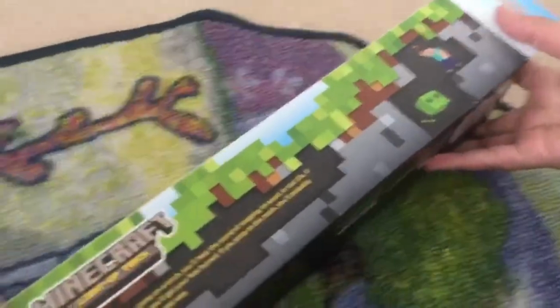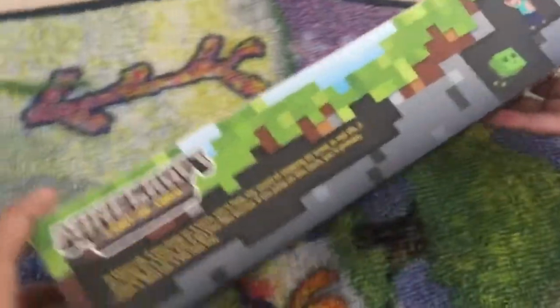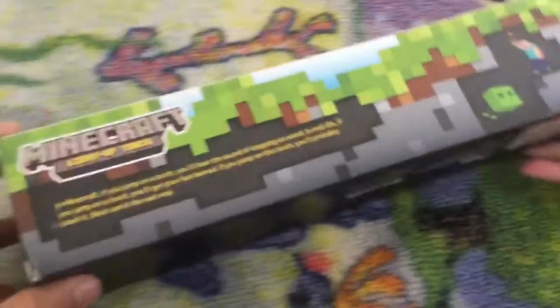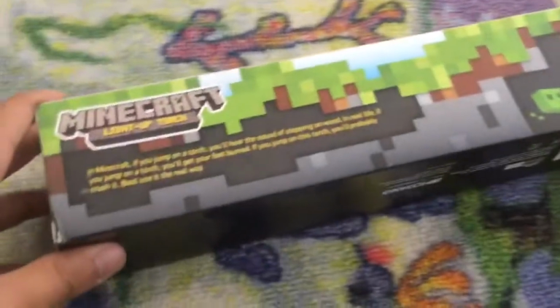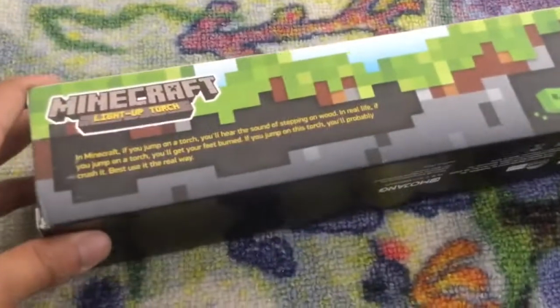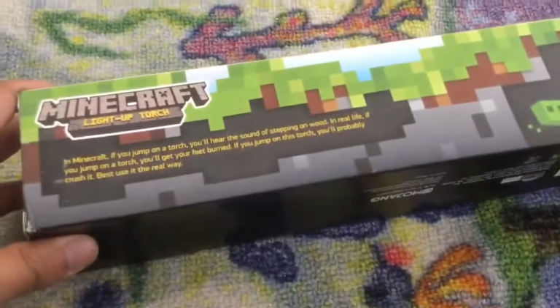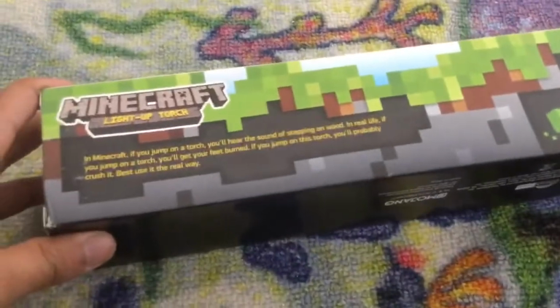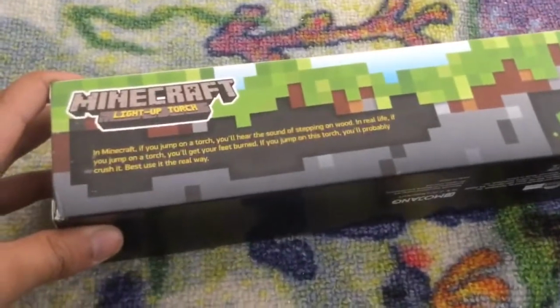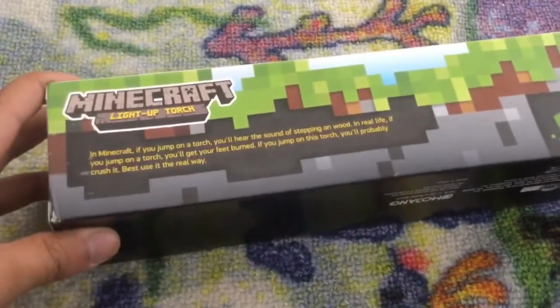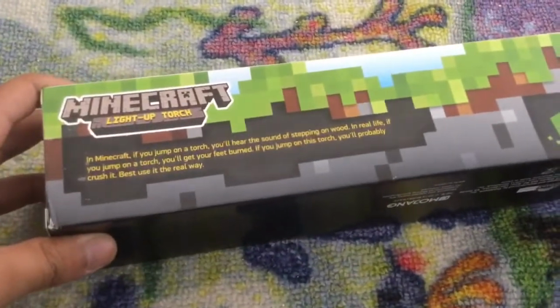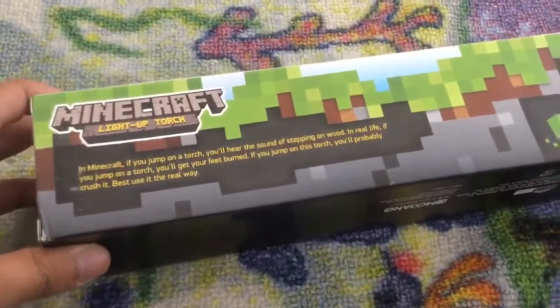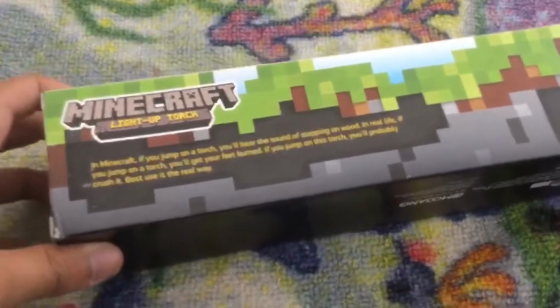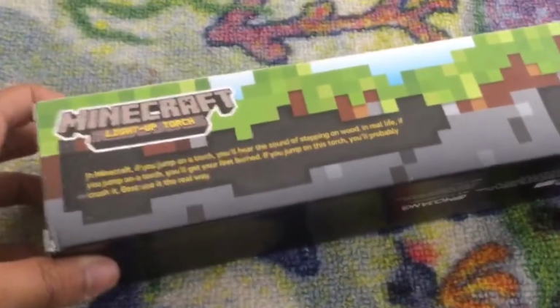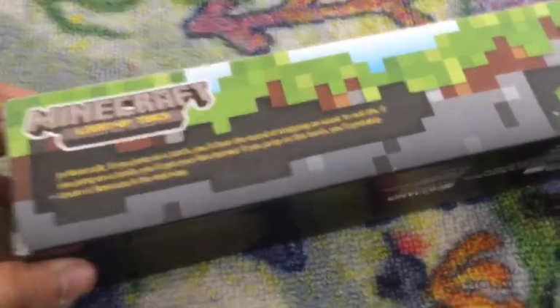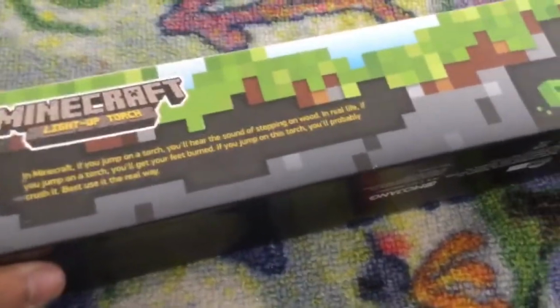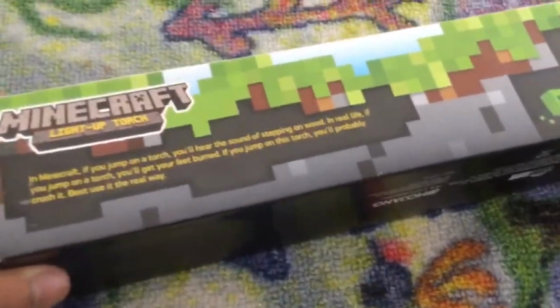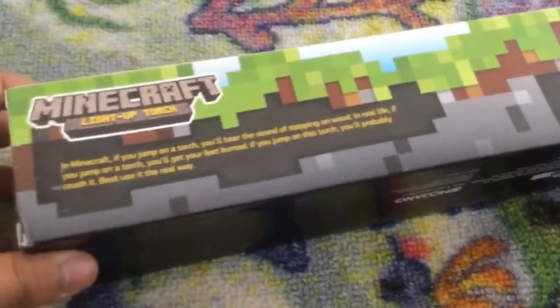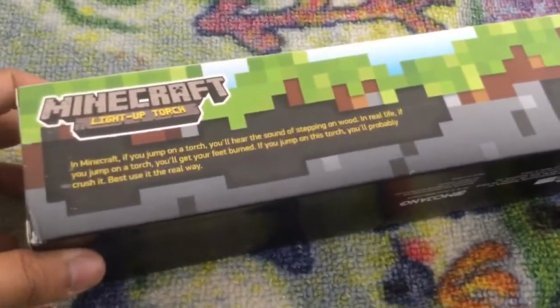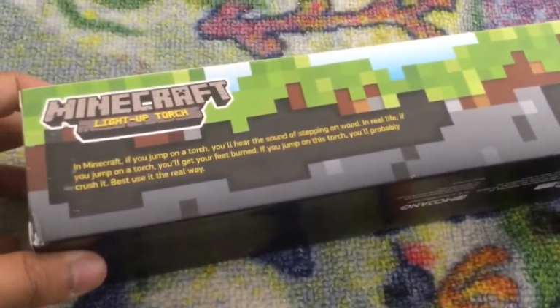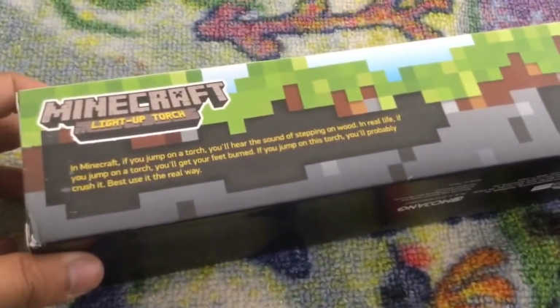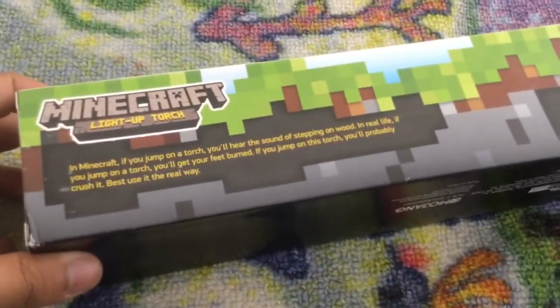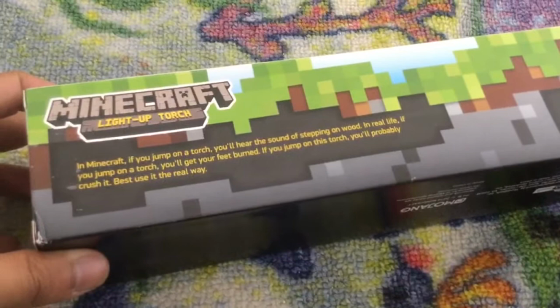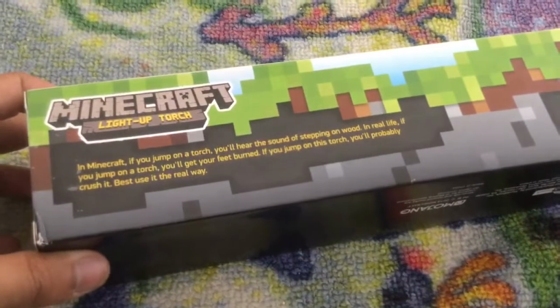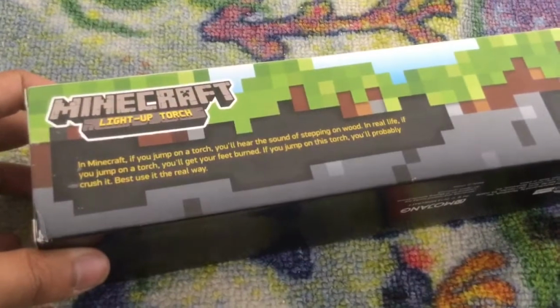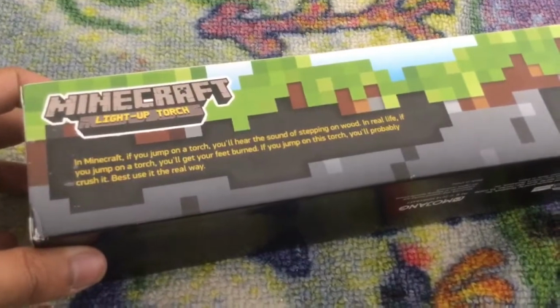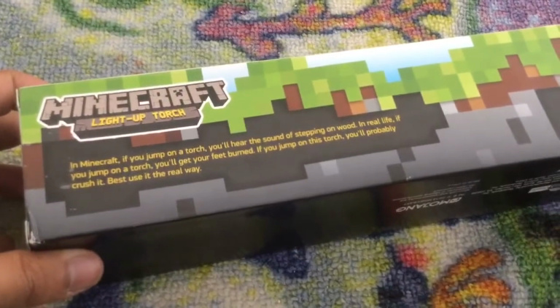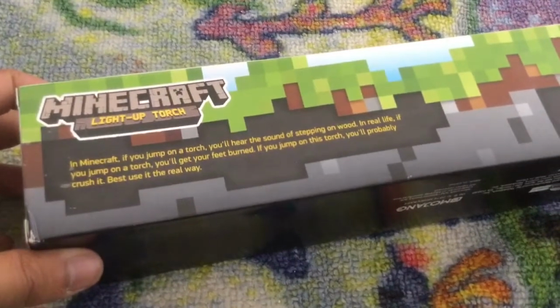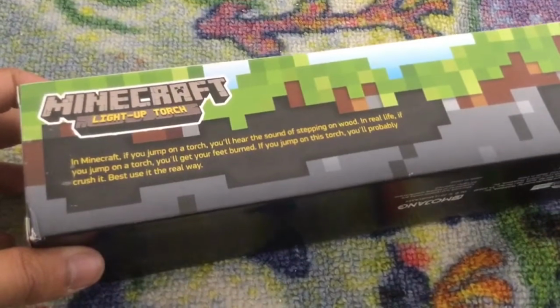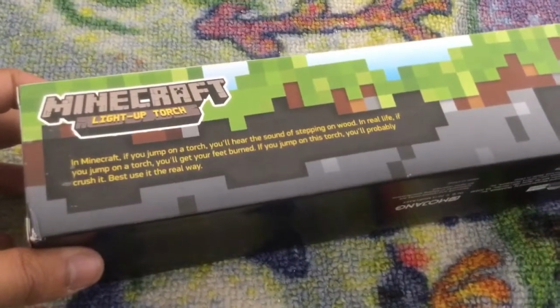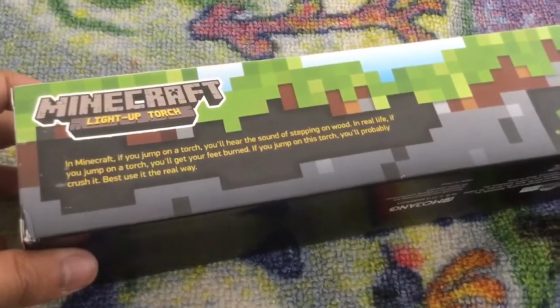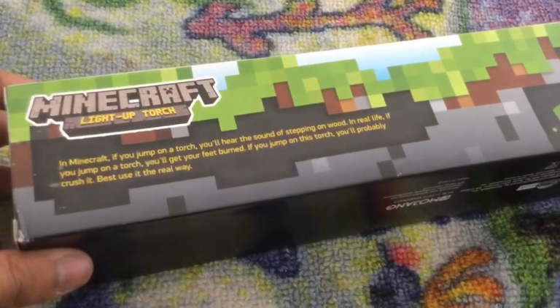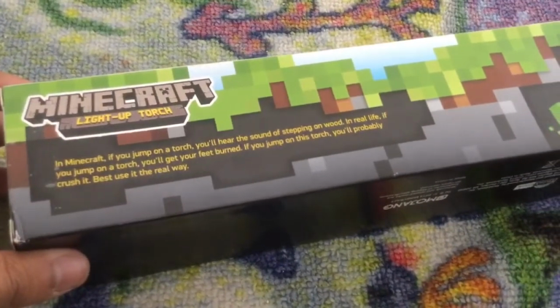So in Minecraft, if you jump on a torch, you'll hear the sound of stepping on wood. In real life, if you jump on a torch, you'll get your feet burned. If you jump on this torch, you'll probably crash it. Best to just use it, really.